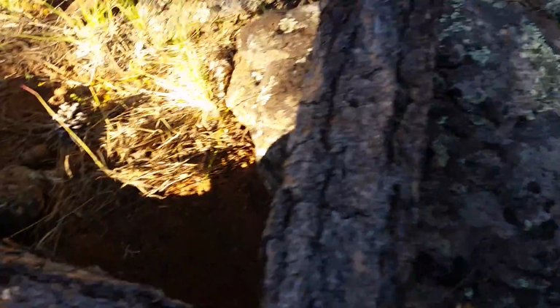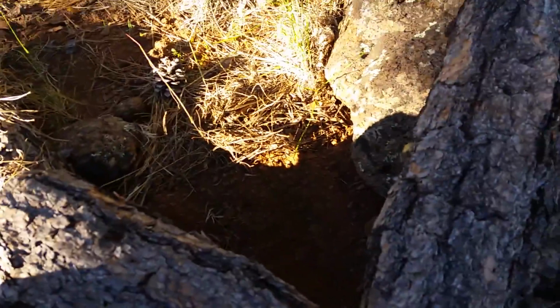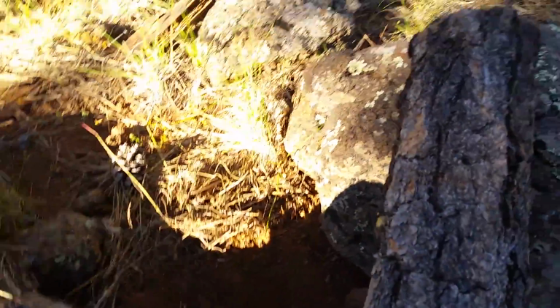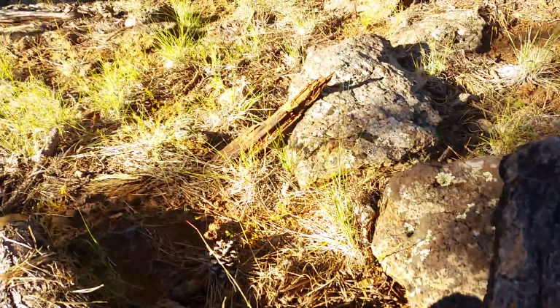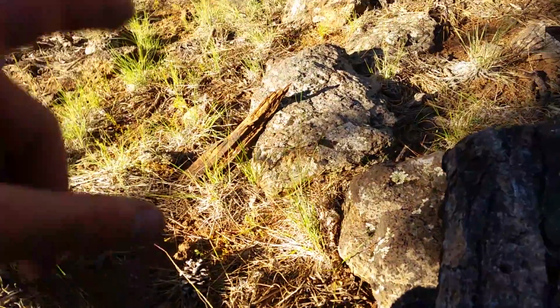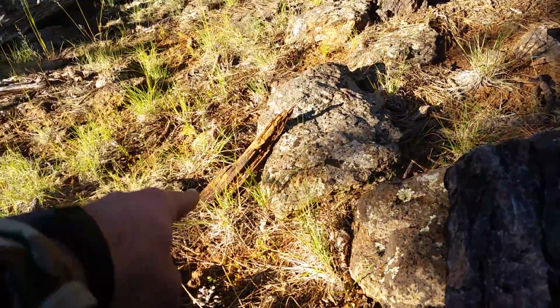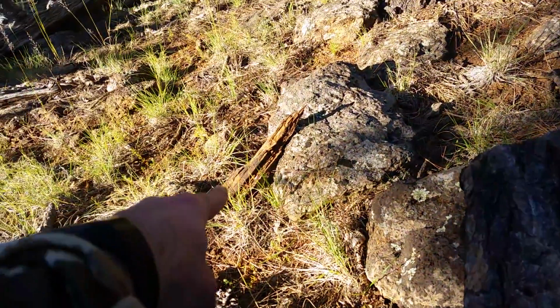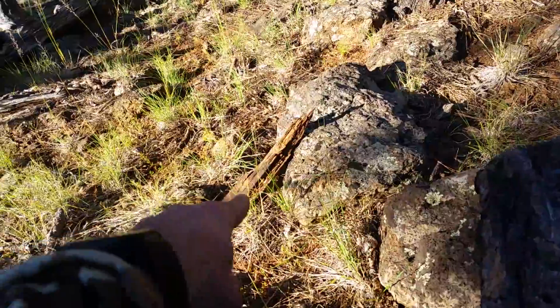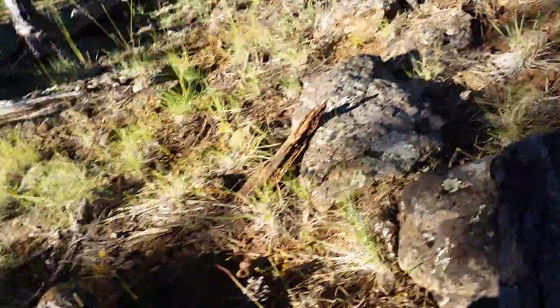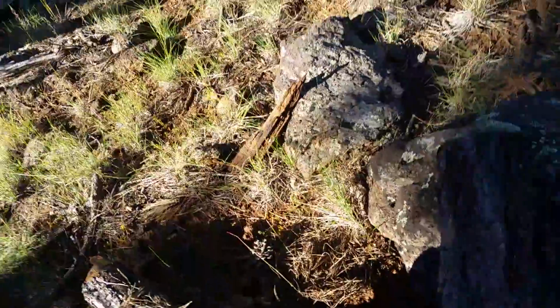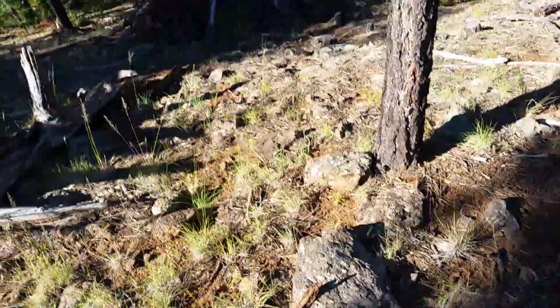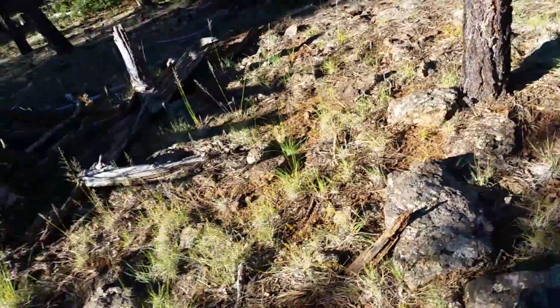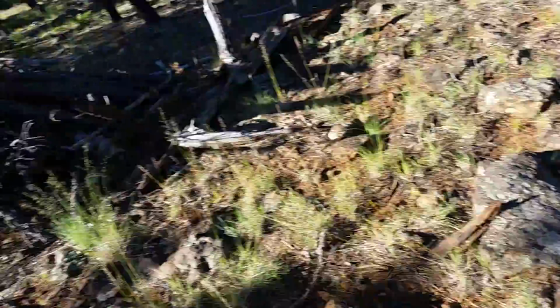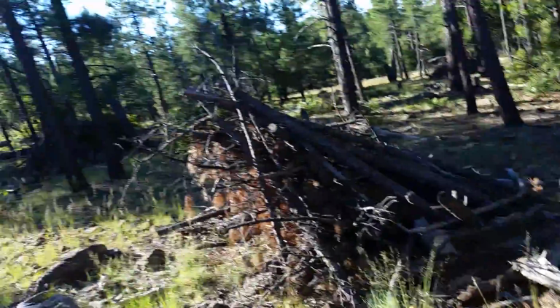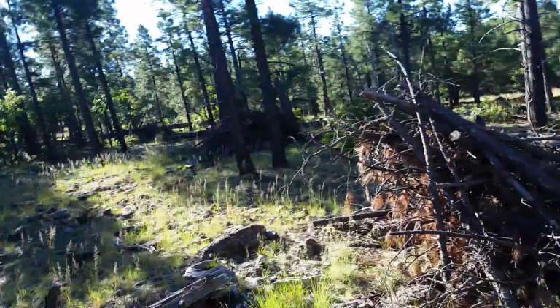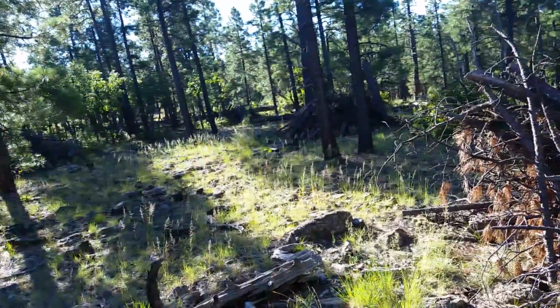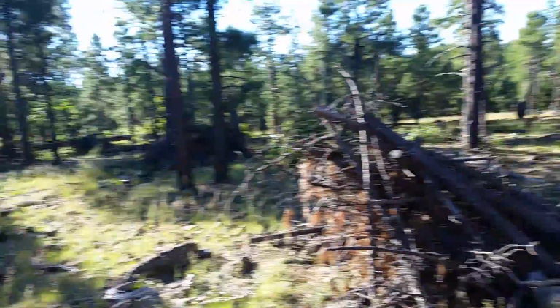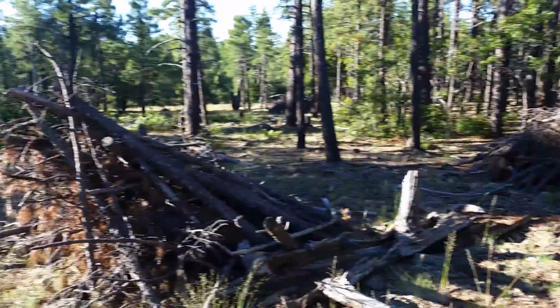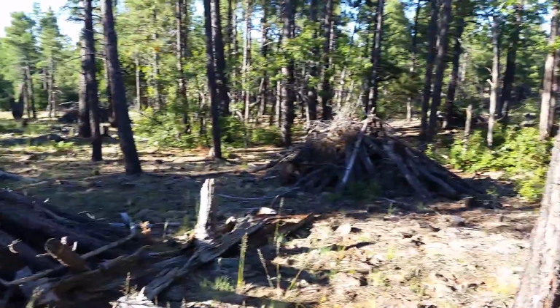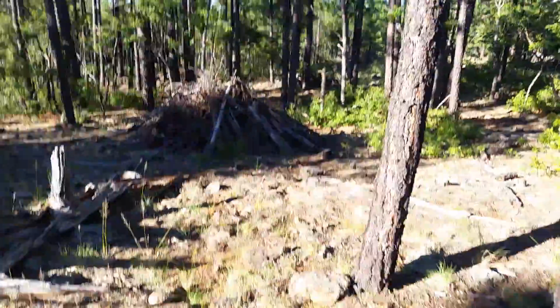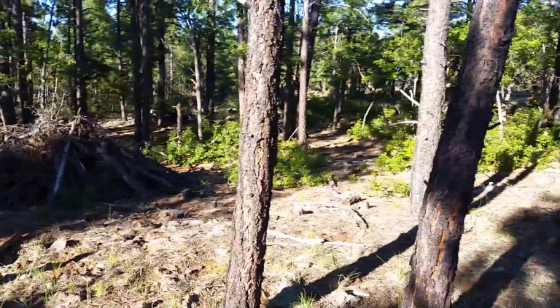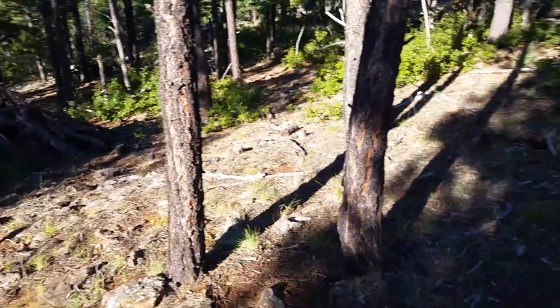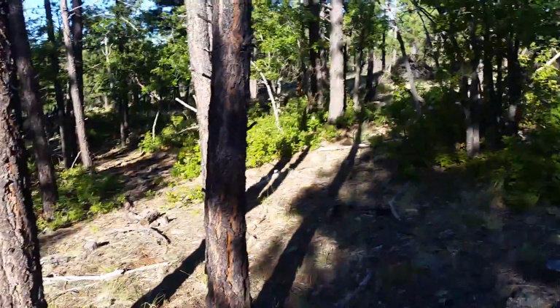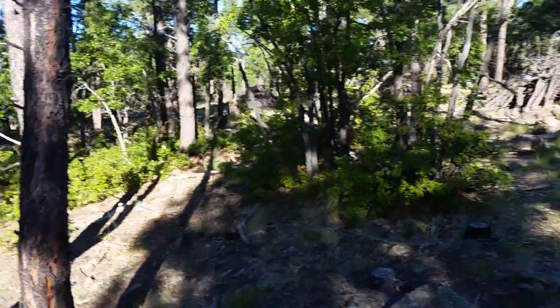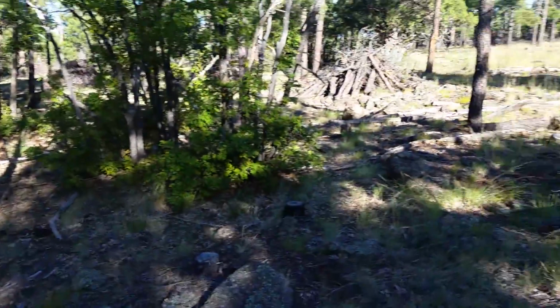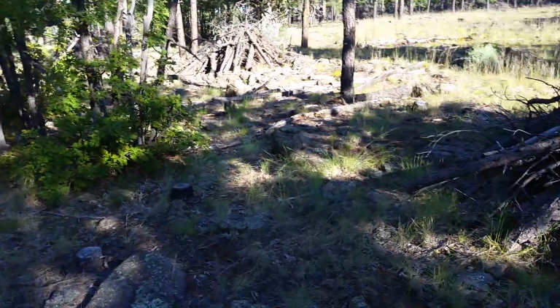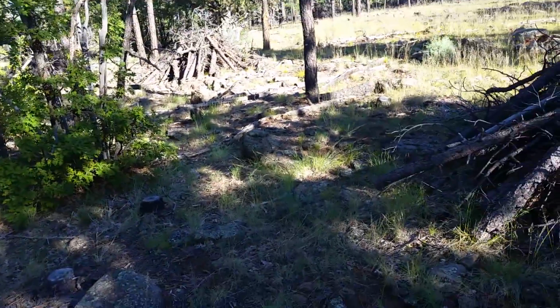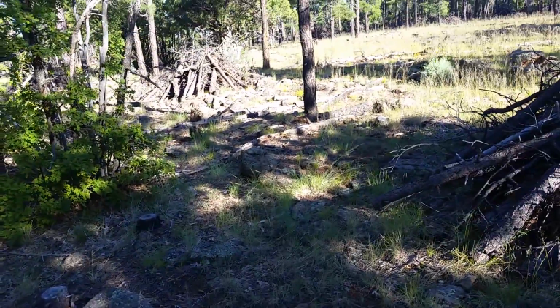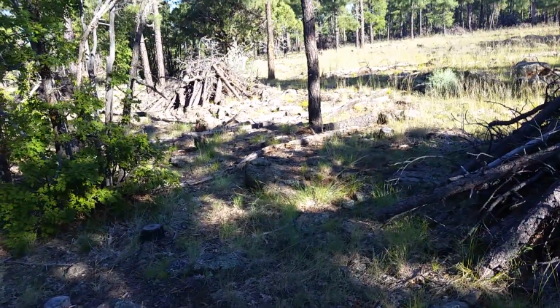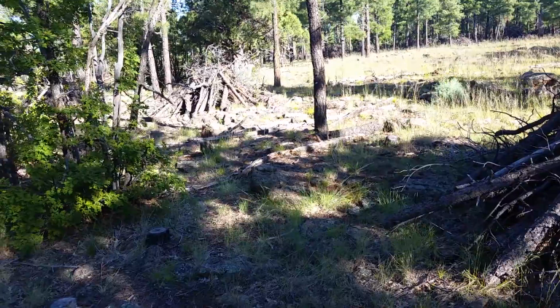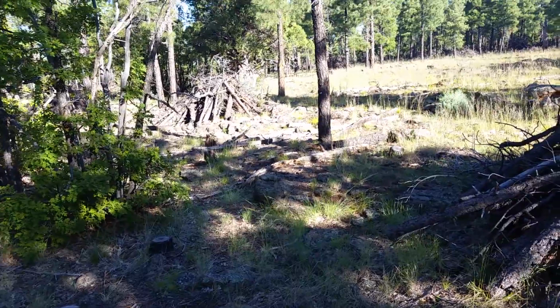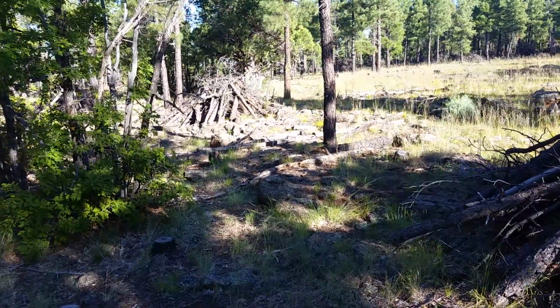Just dig out some dirt and that right there can be the pee blocker. So don't worry about peeing on your clothes and smelling like pee. Just advice from the woods.